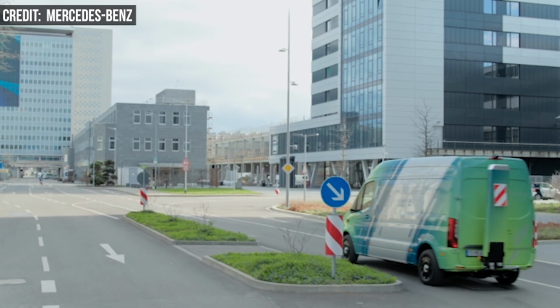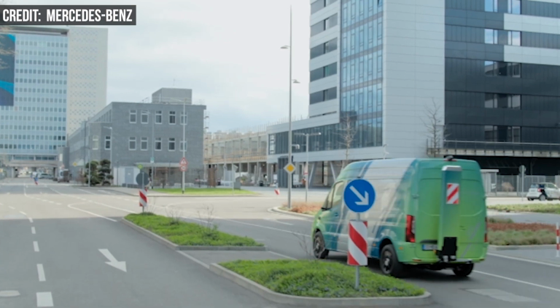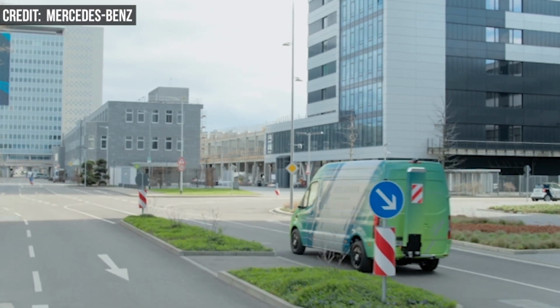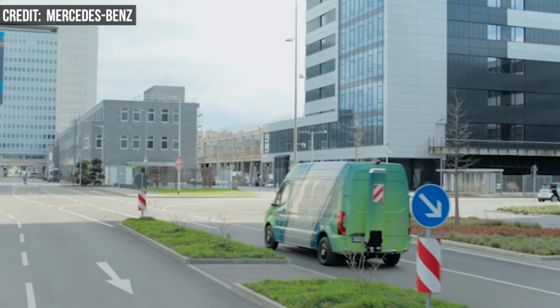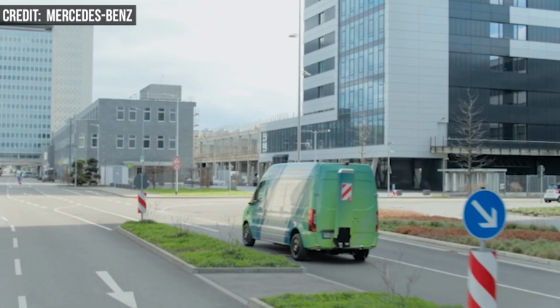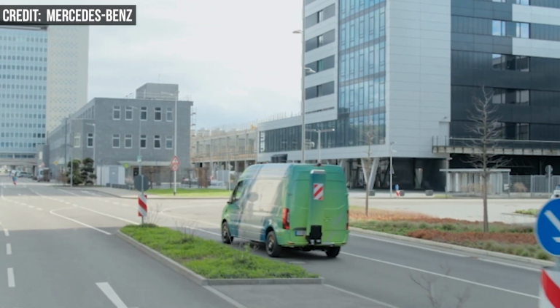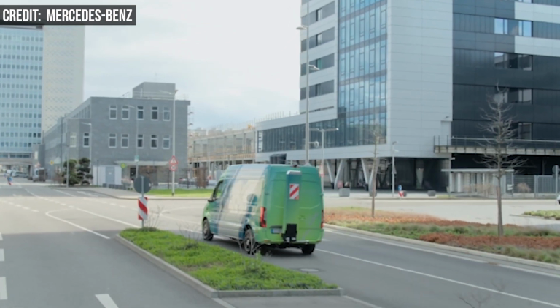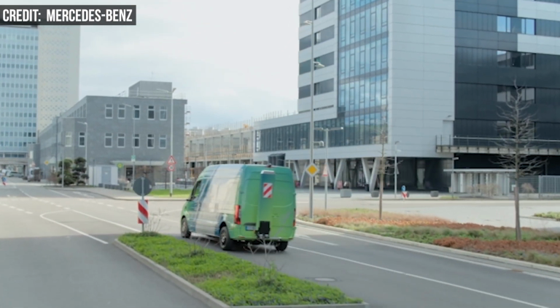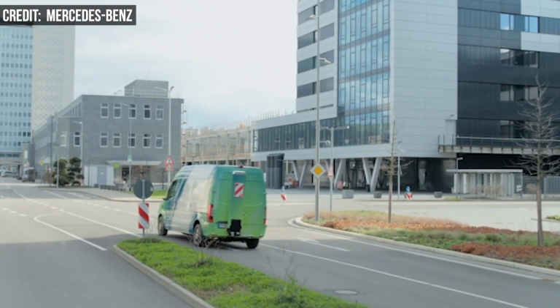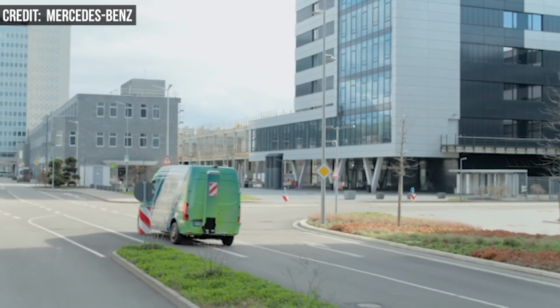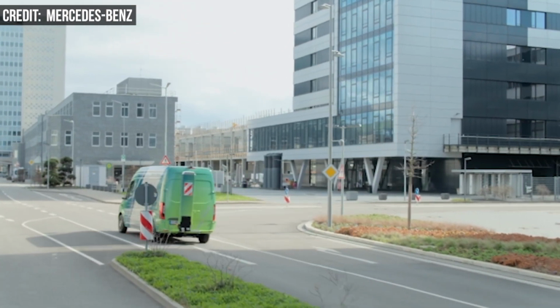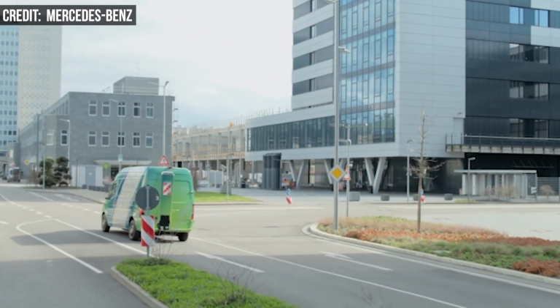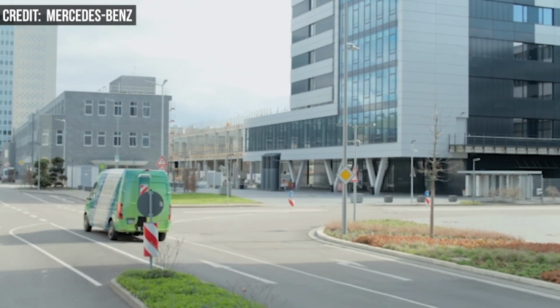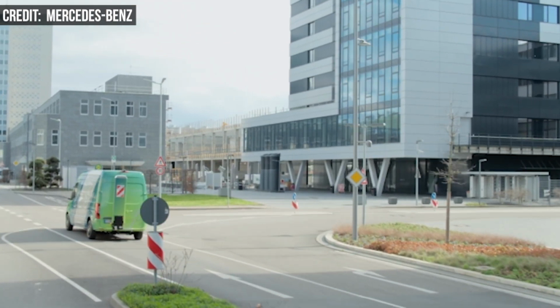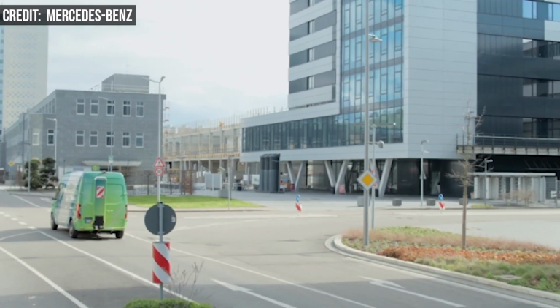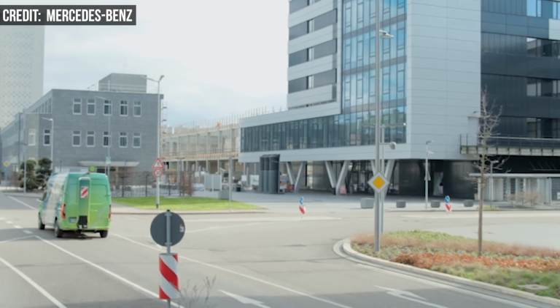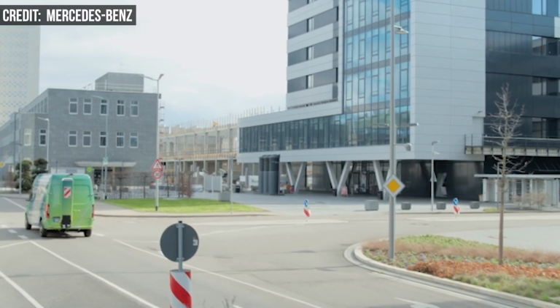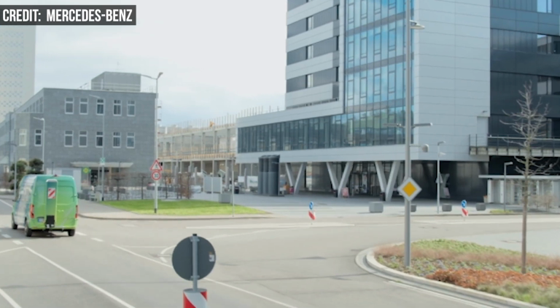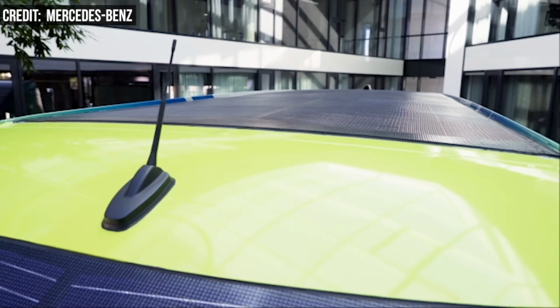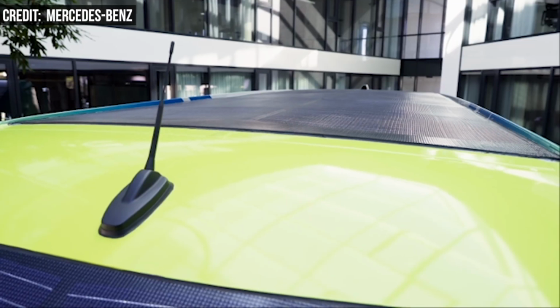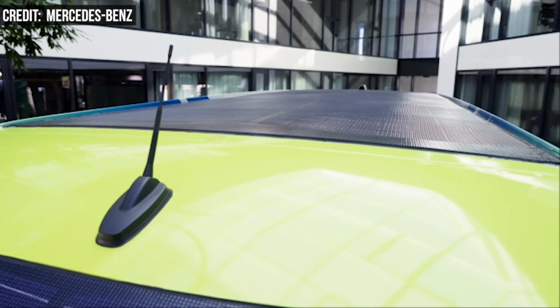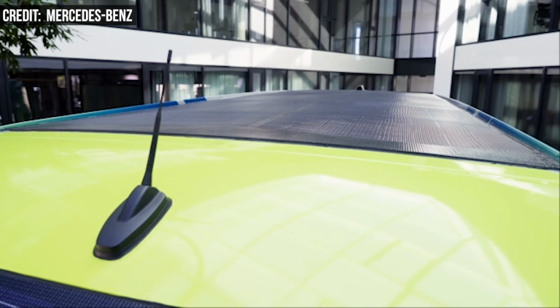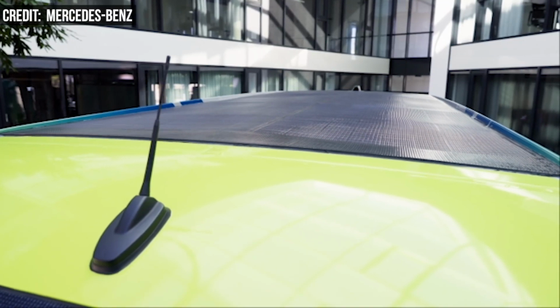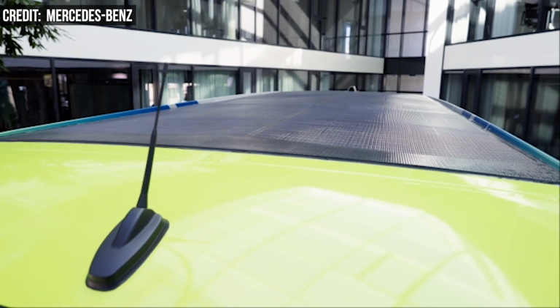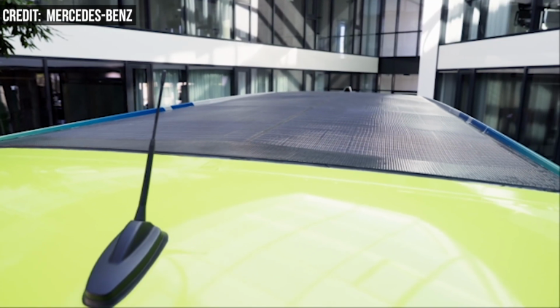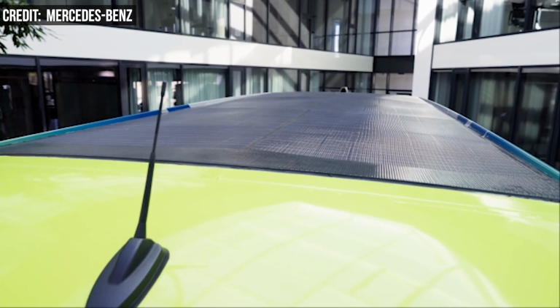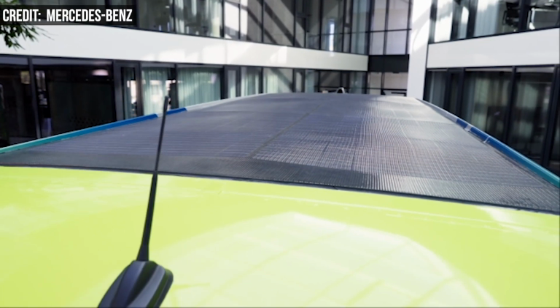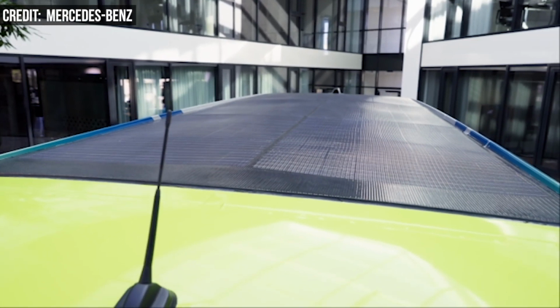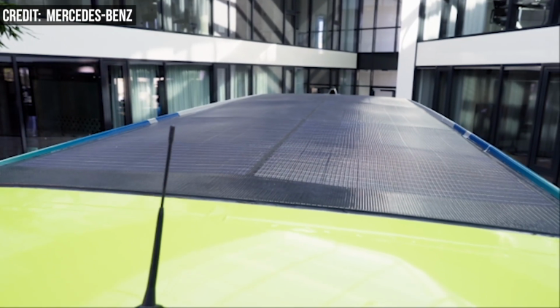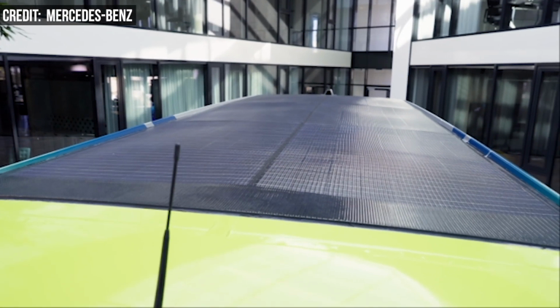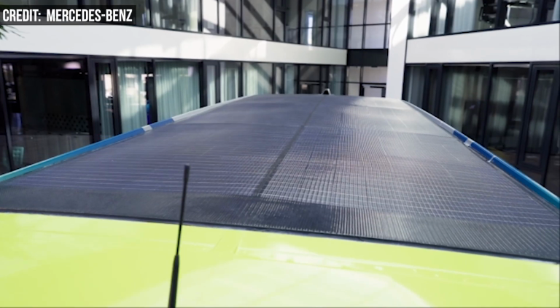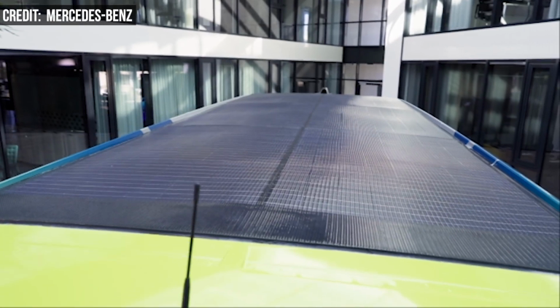The company also worked with filtration specialist Mann and Hummel to add a particulate filter that significantly minimizes the ingress of particulates from tire wear, braking, and asphalt. The van even has a solar panel on the roof and components made from recycled materials.